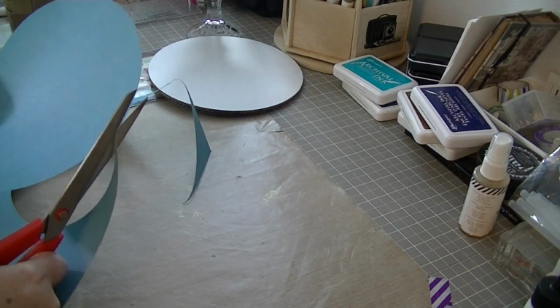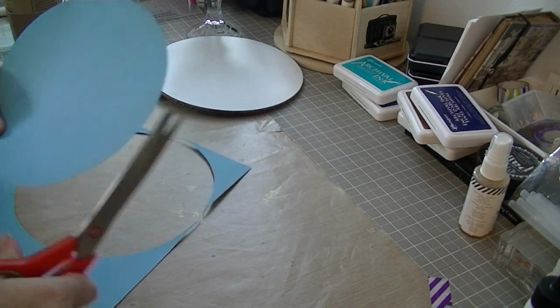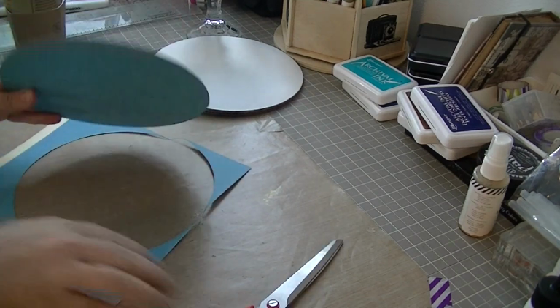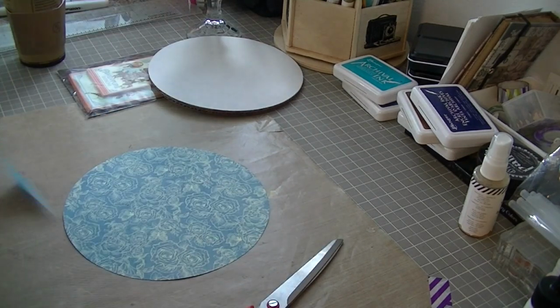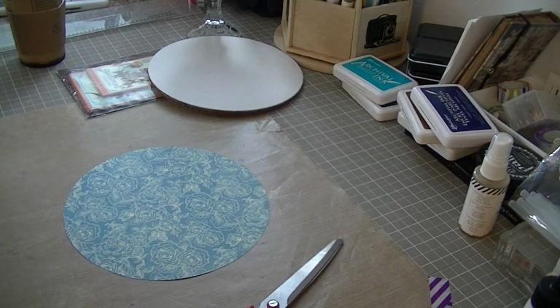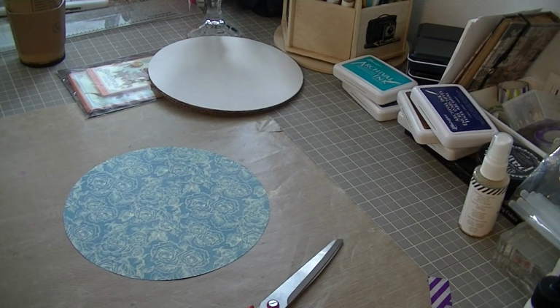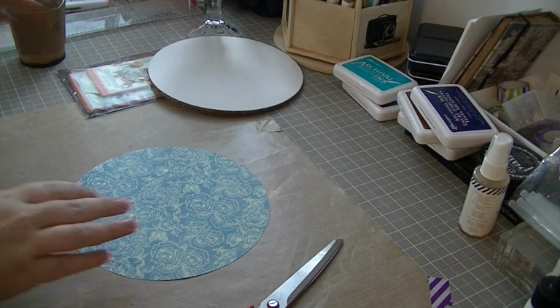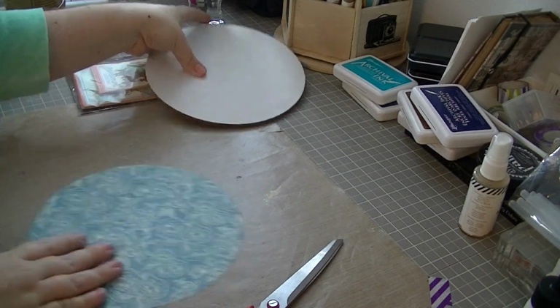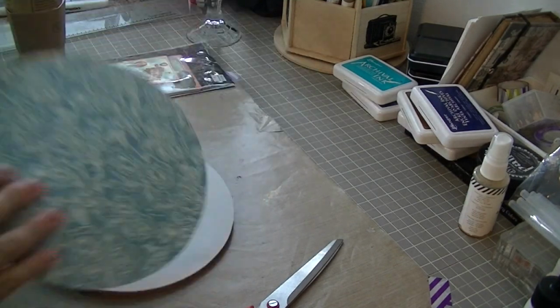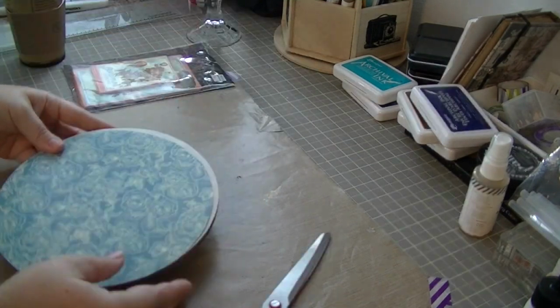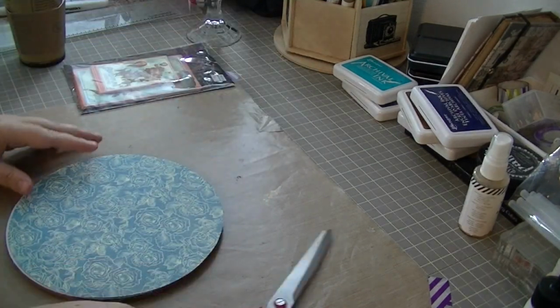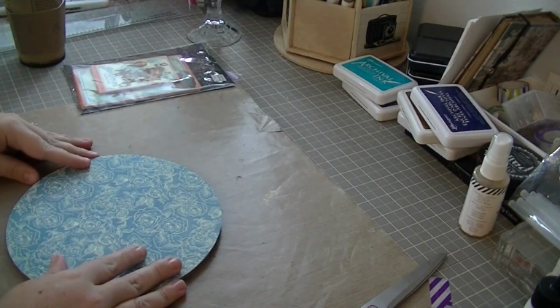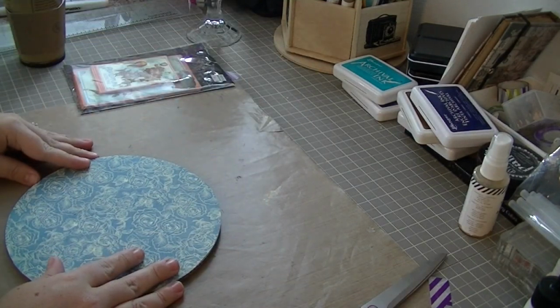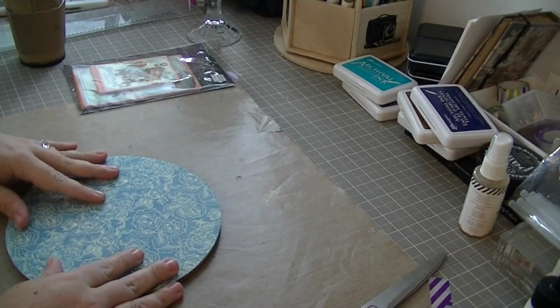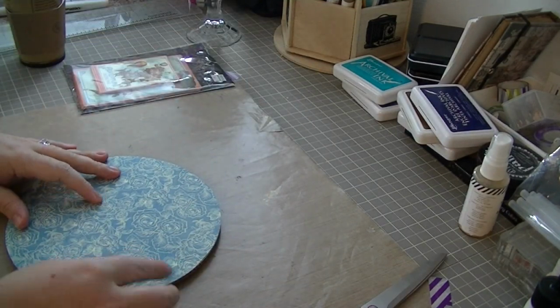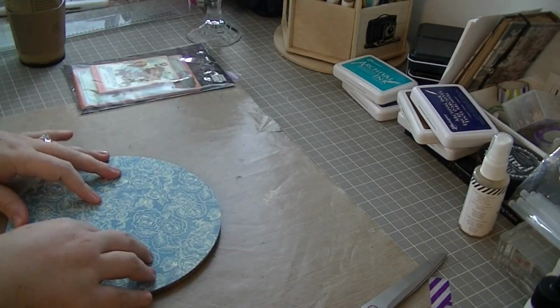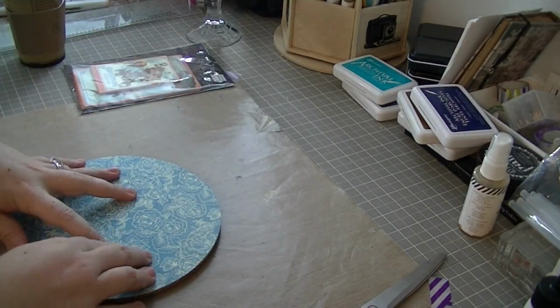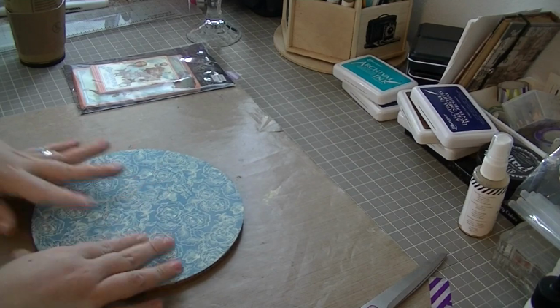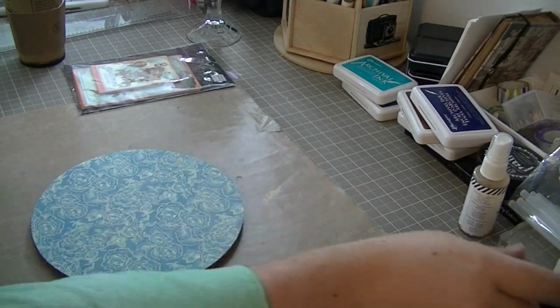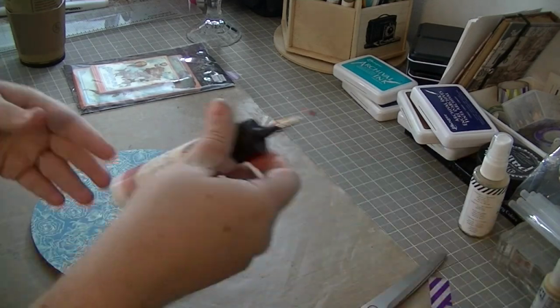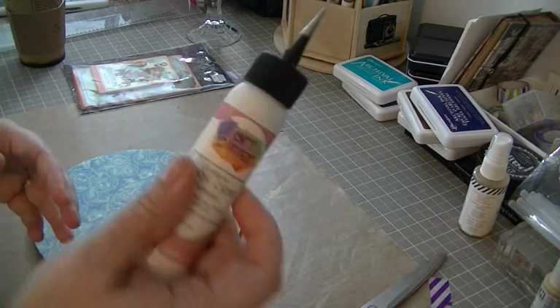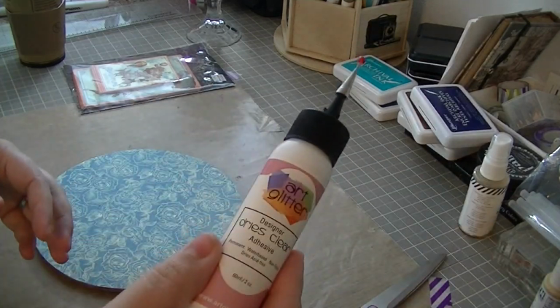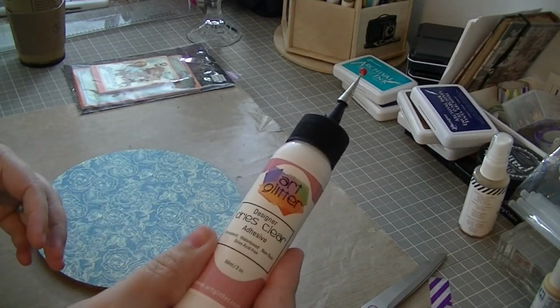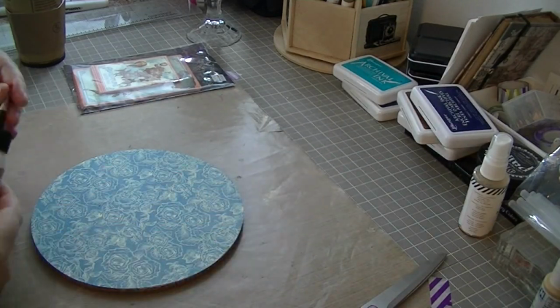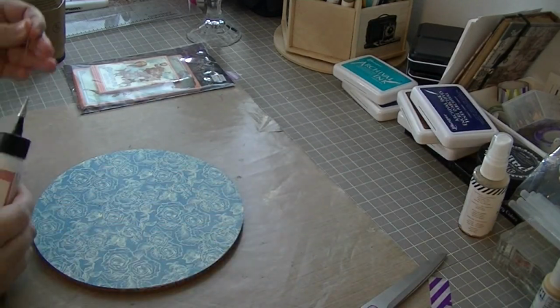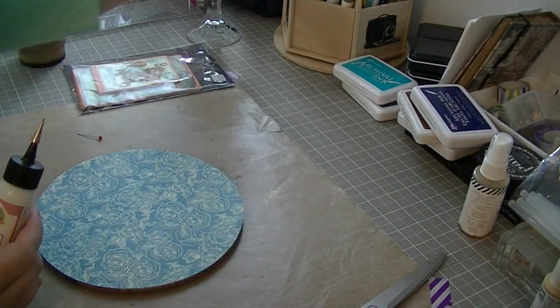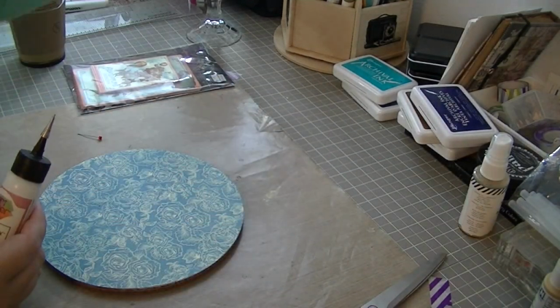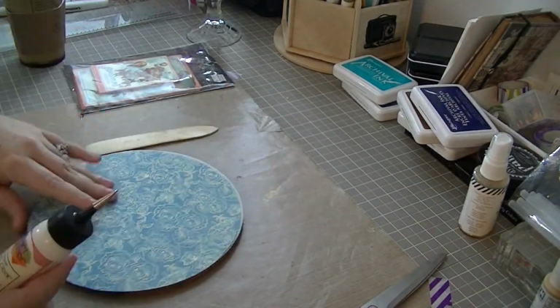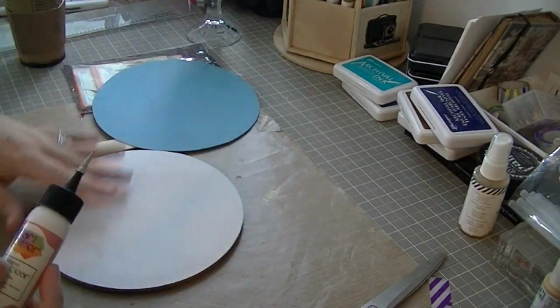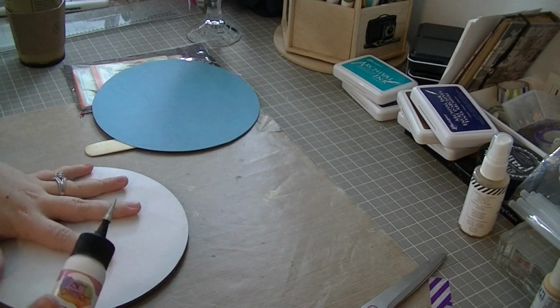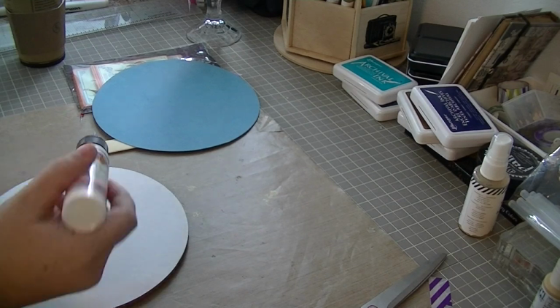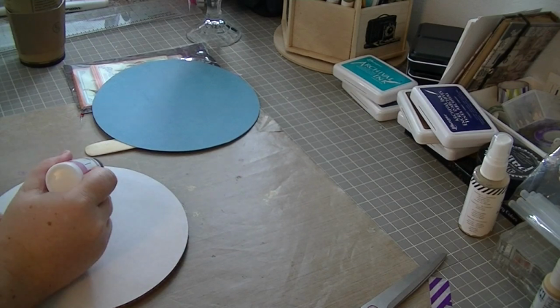All I did was trace out those cake boards onto the pattern paper I wanted to use, and I'm going to go ahead and adhere that down. For the cake boards, I just purchased a package of 8-inch round cake boards at my local Hobby Lobby.